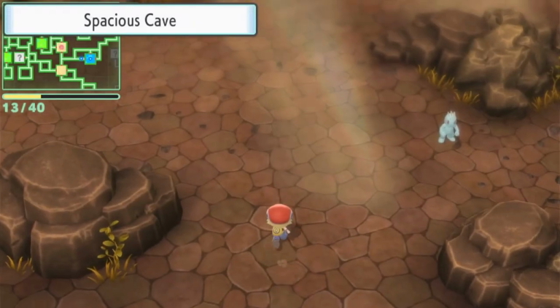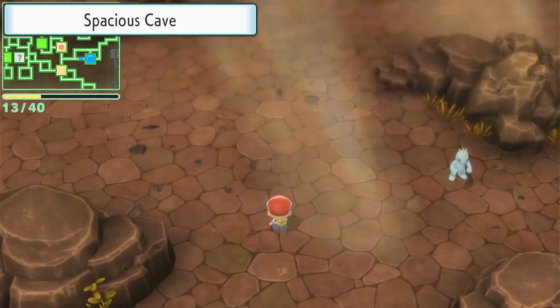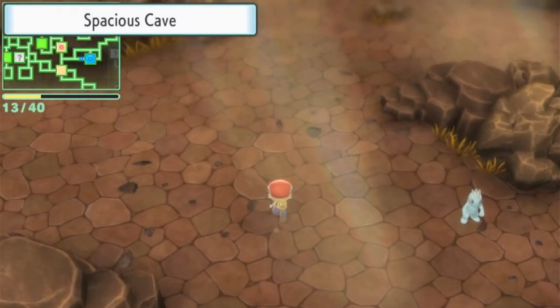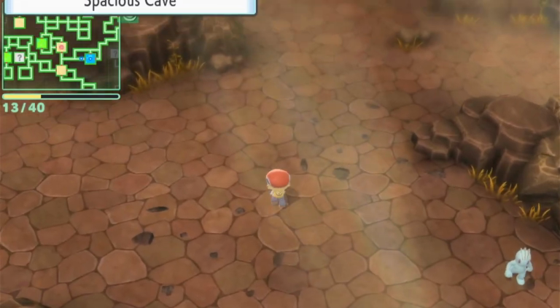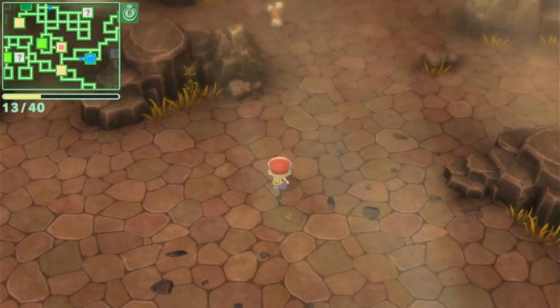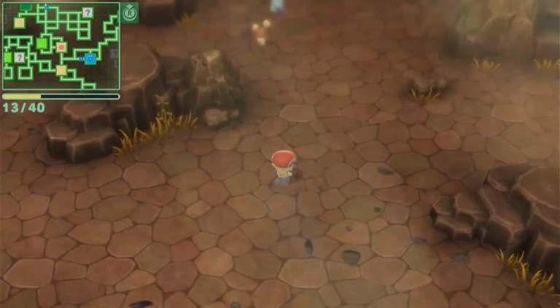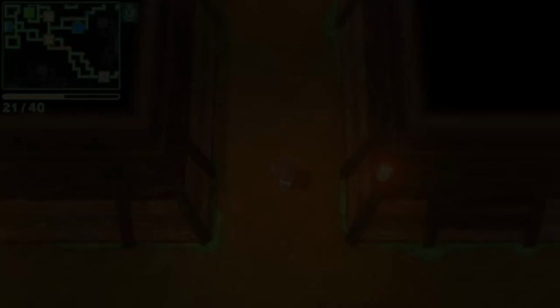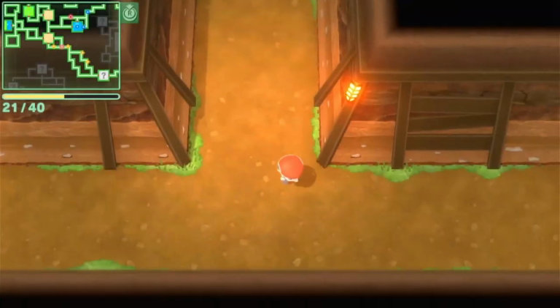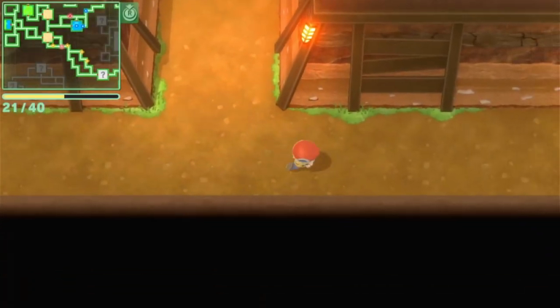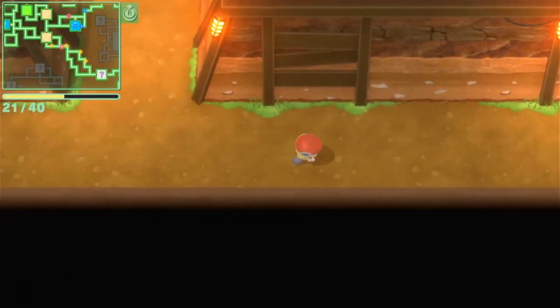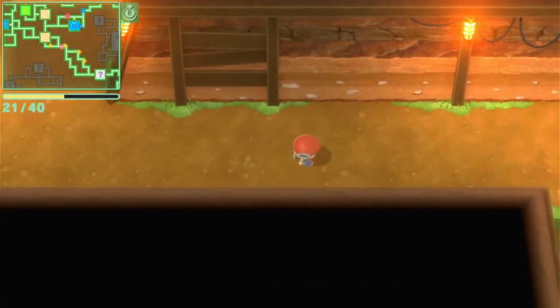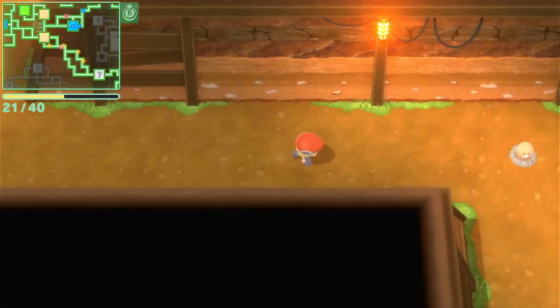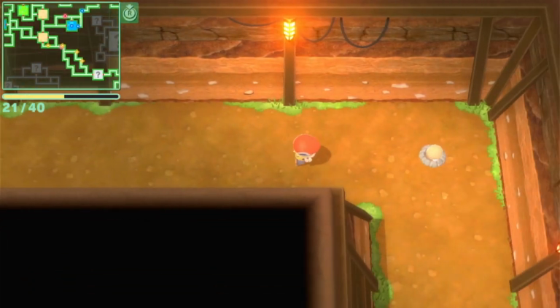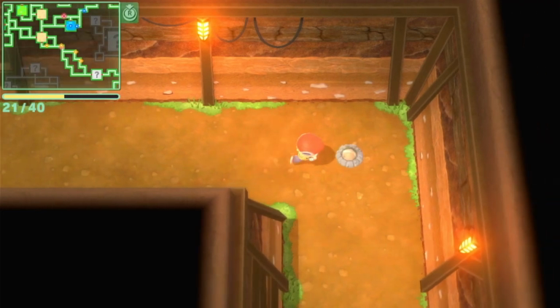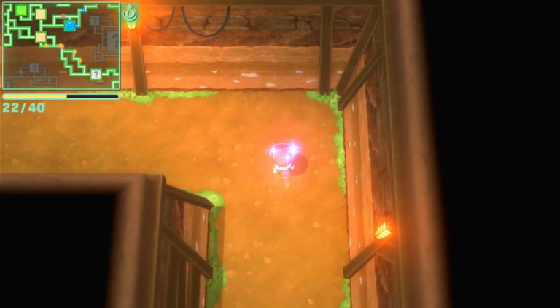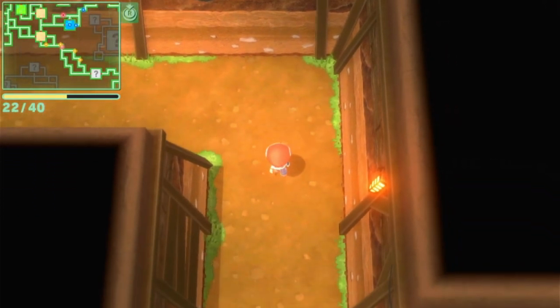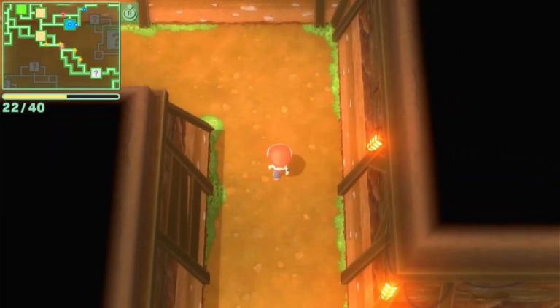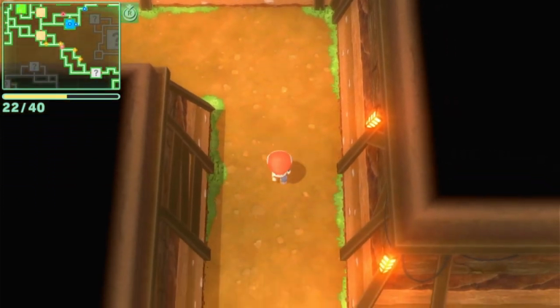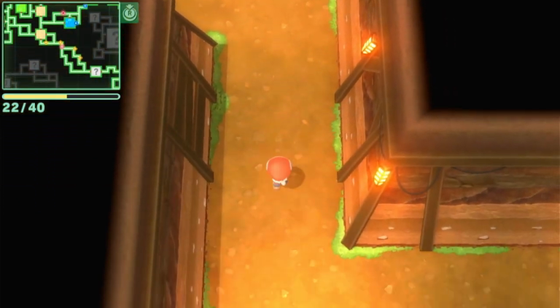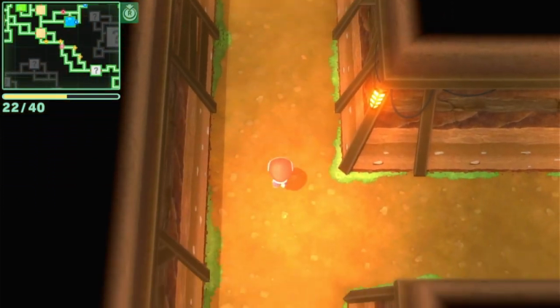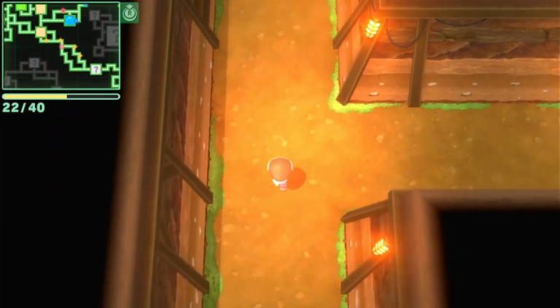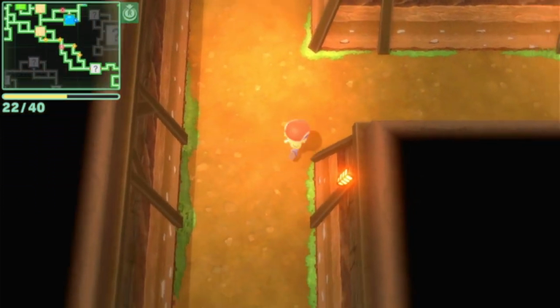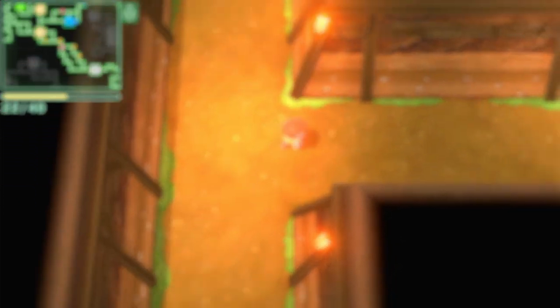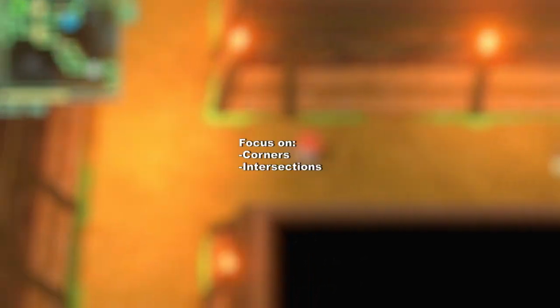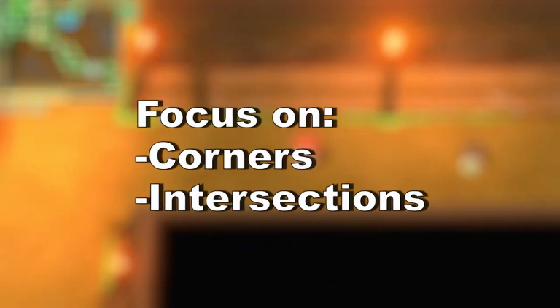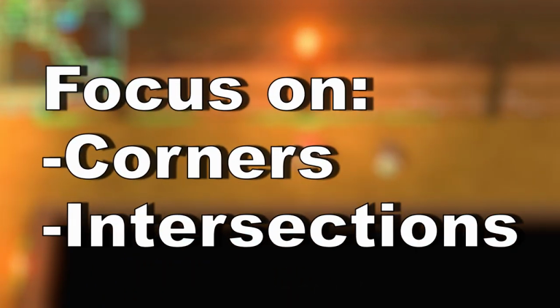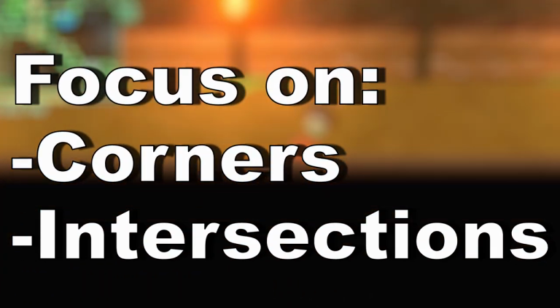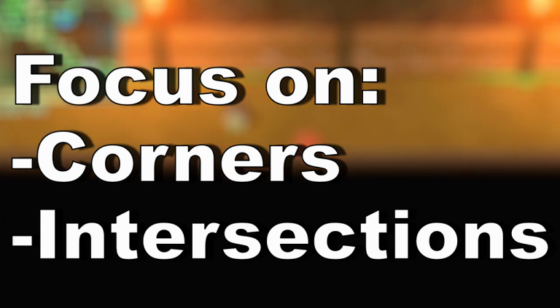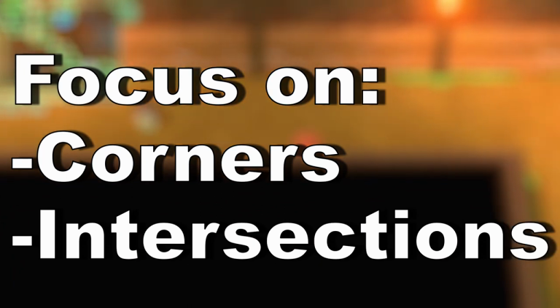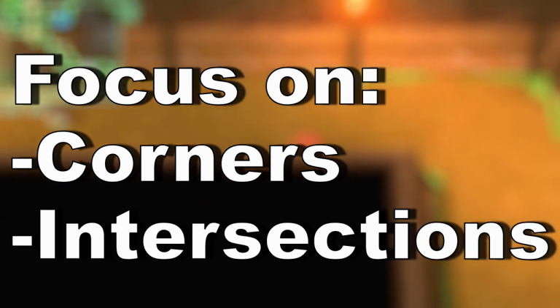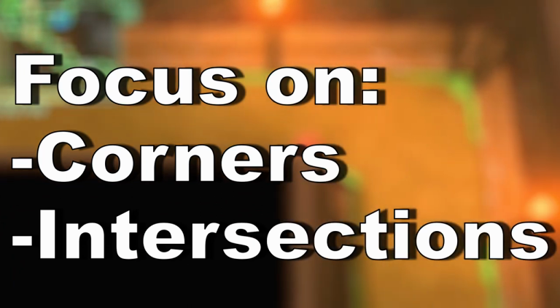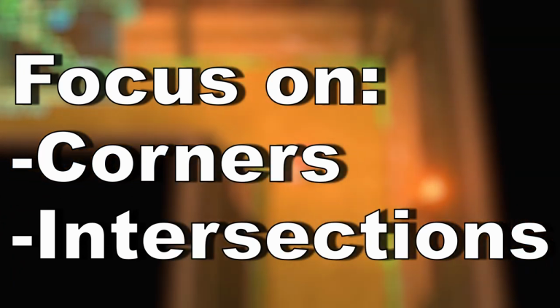As soon as you get underground, start looking for some Diglett and Dugtrio. Diglett will give you 1 lightstone and Dugtrio will give you 3 lightstone. They spawn in the corners or the intersections, so focus on those as much as possible.